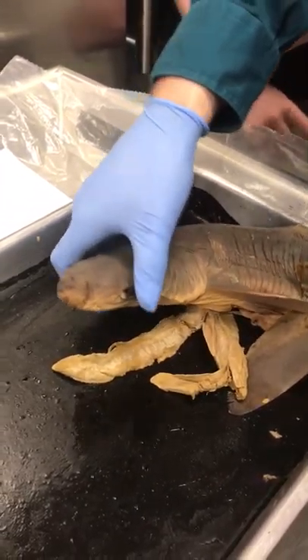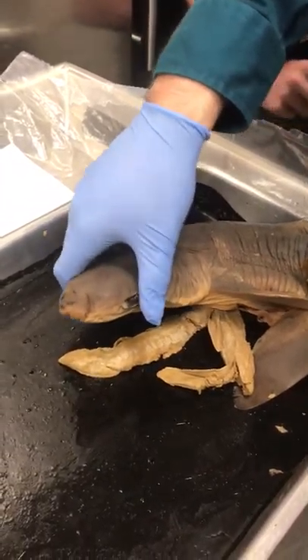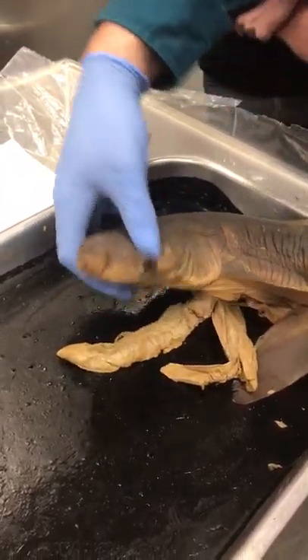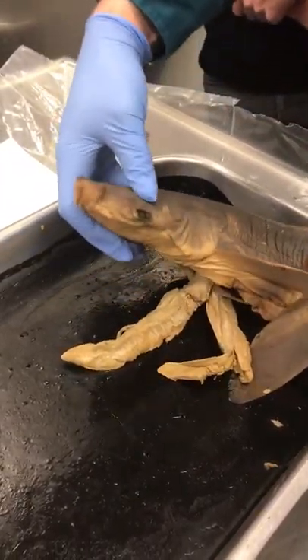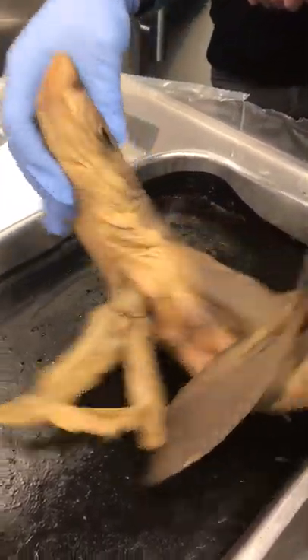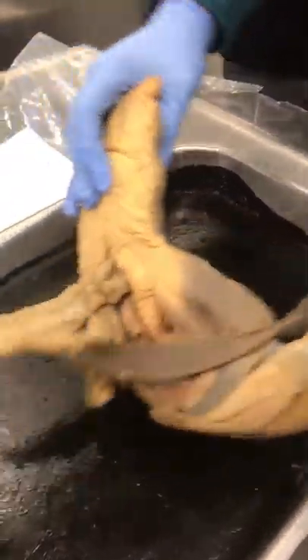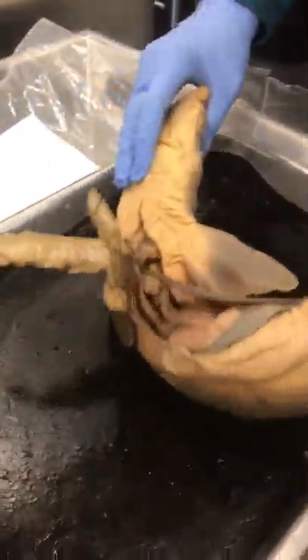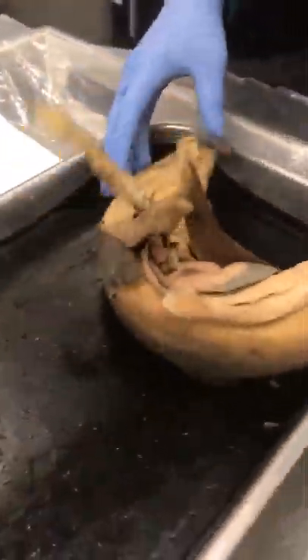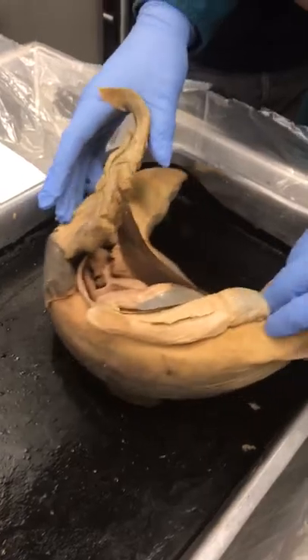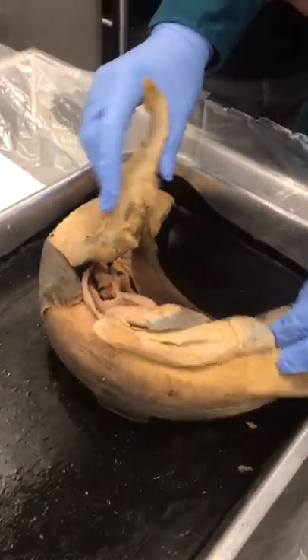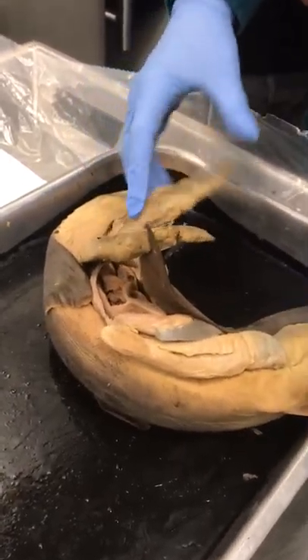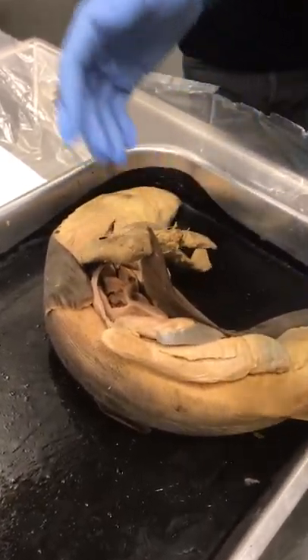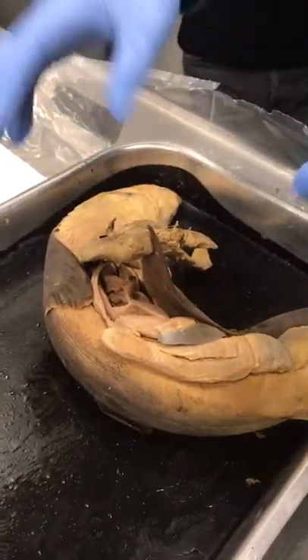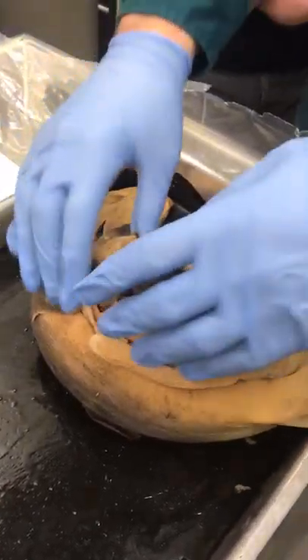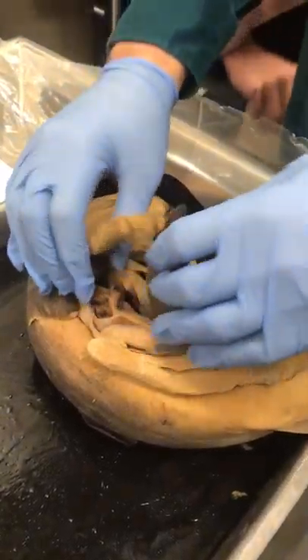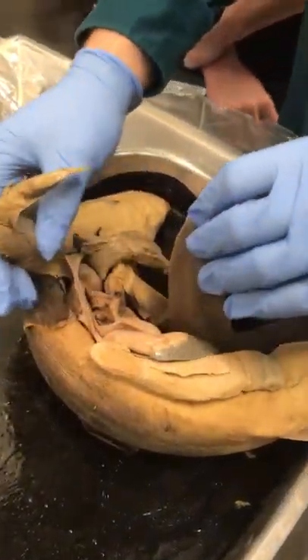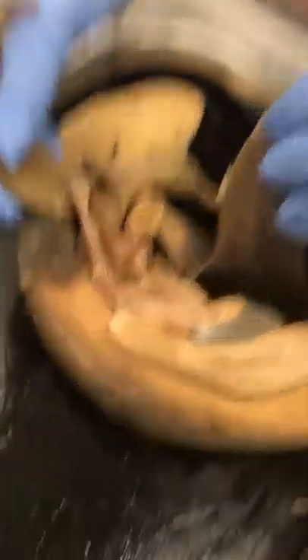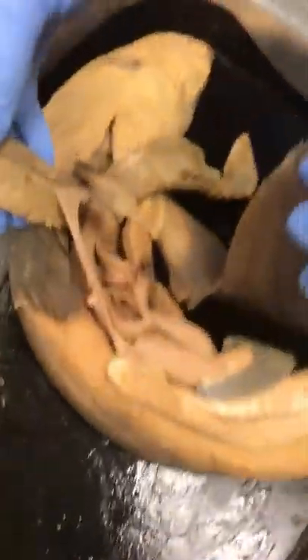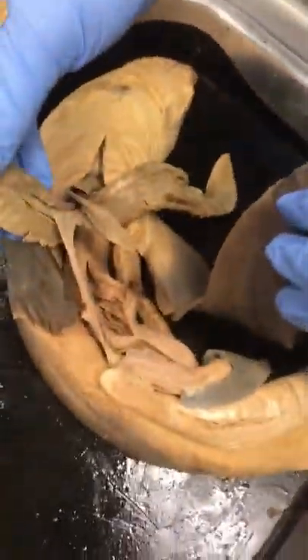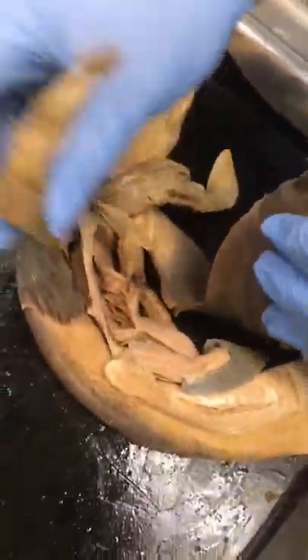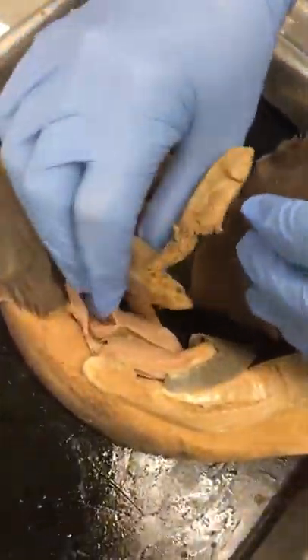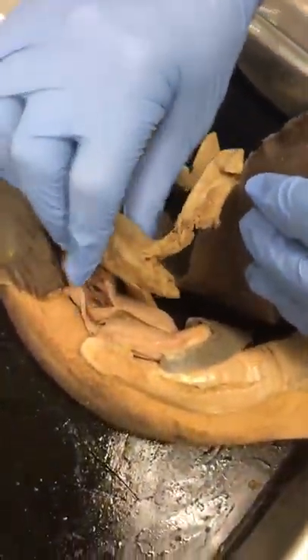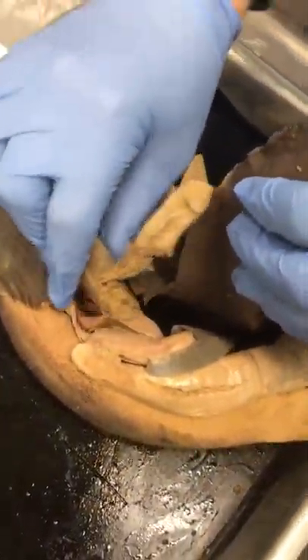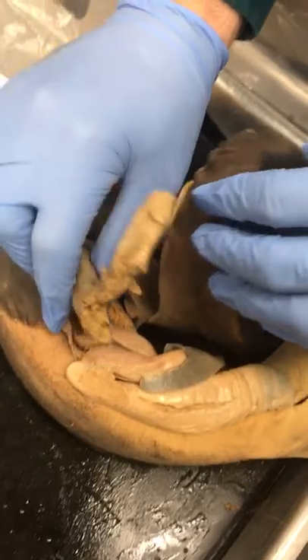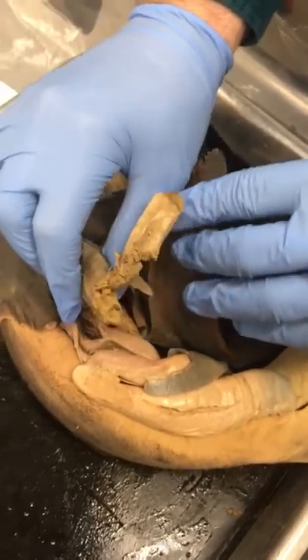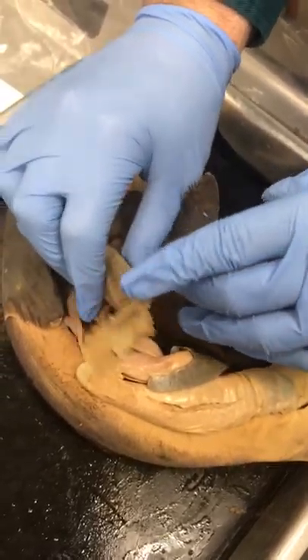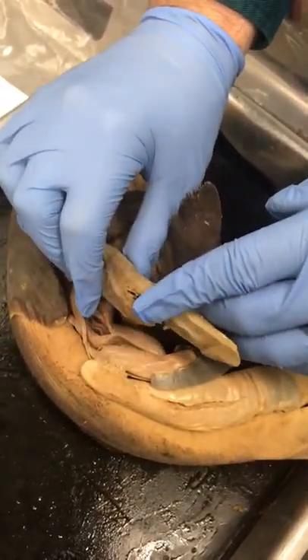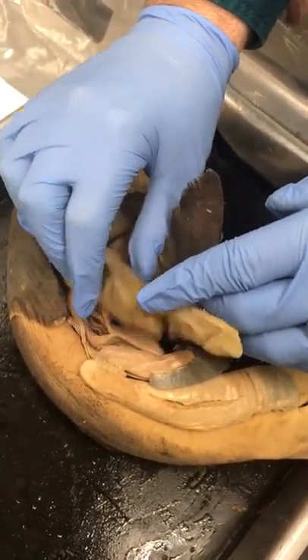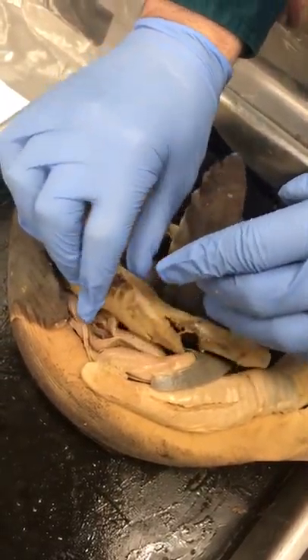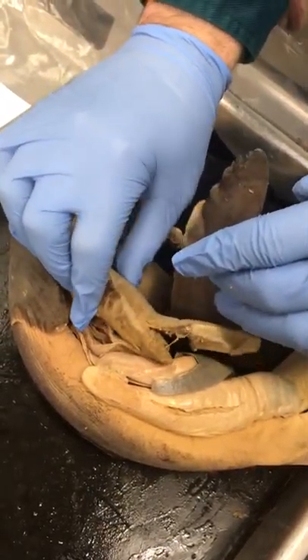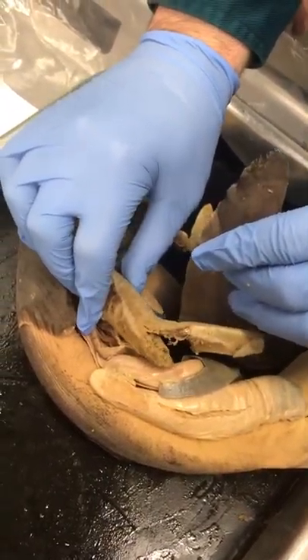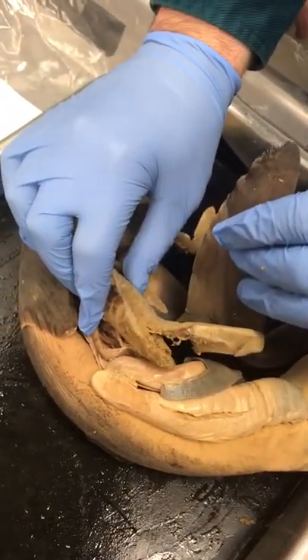Then you want to know about the livers. Livers — that's disgusting. Livers always have this kind of texture to them. These would be the shark livers for the dogfish shark.